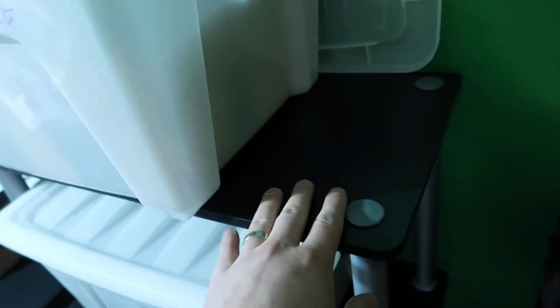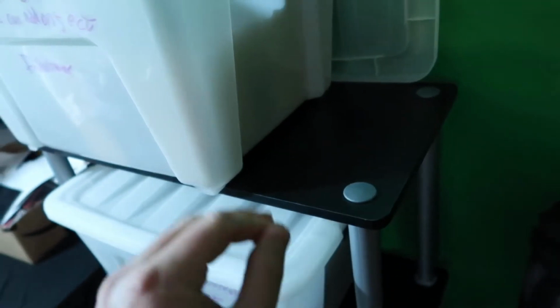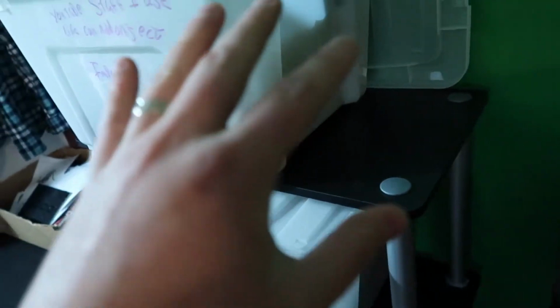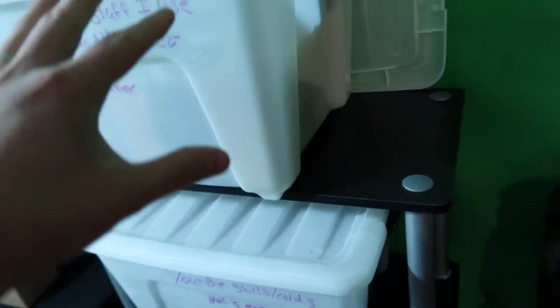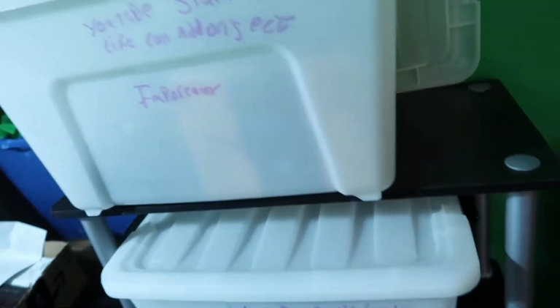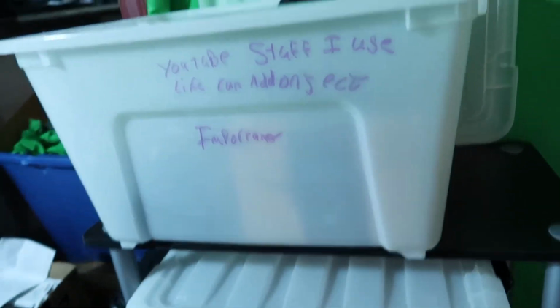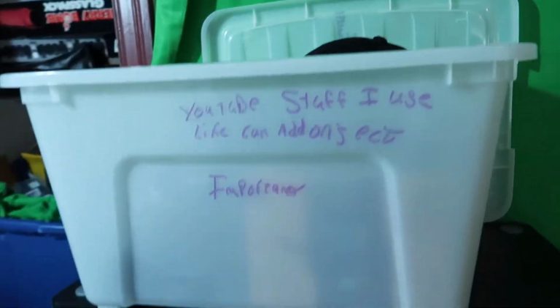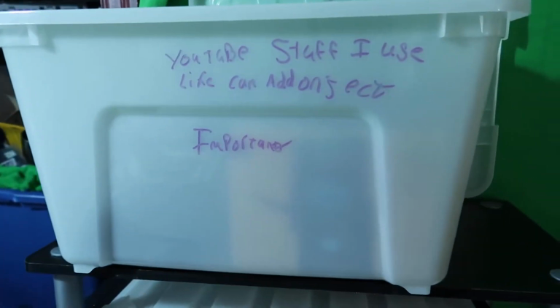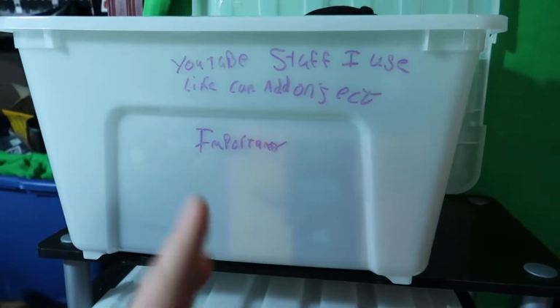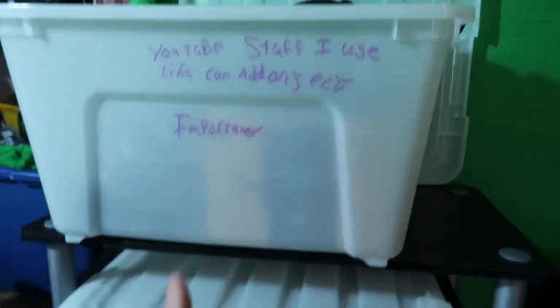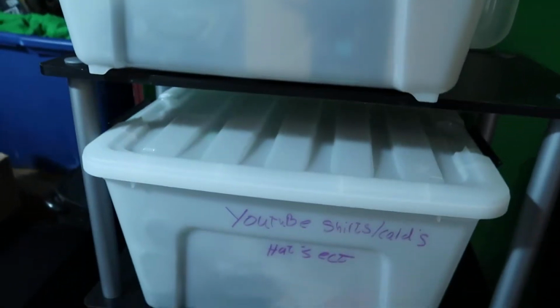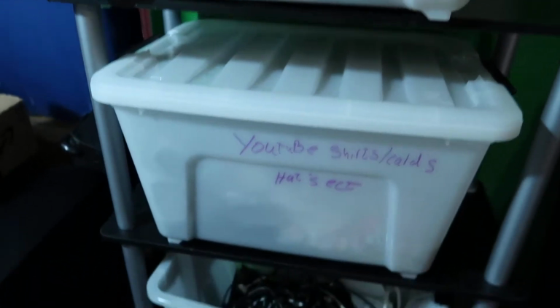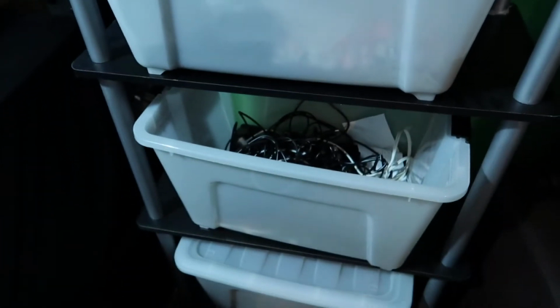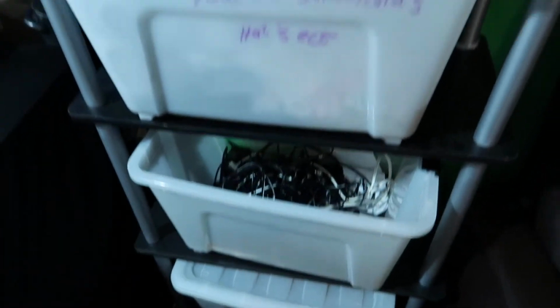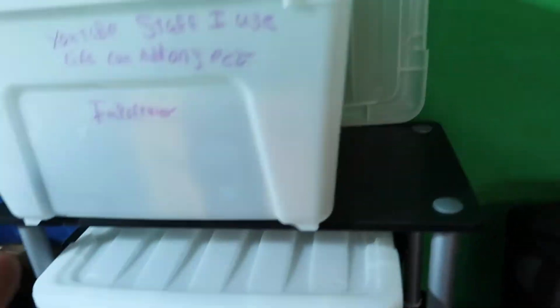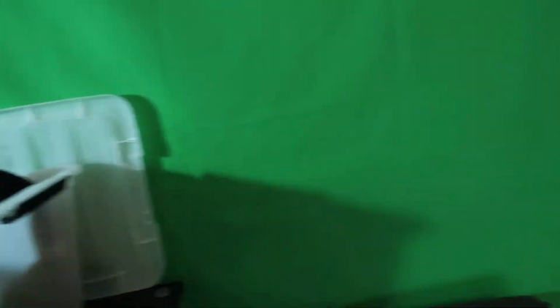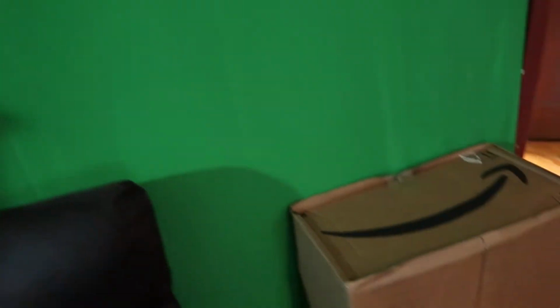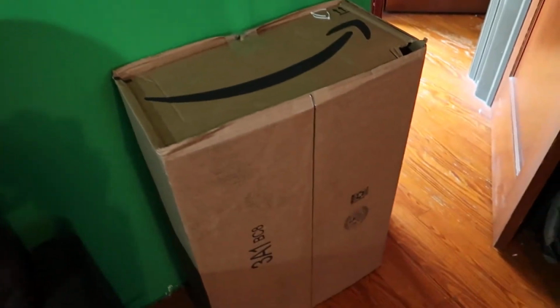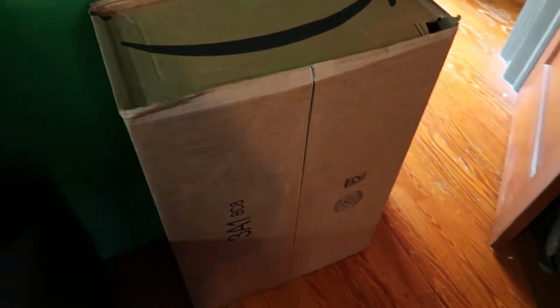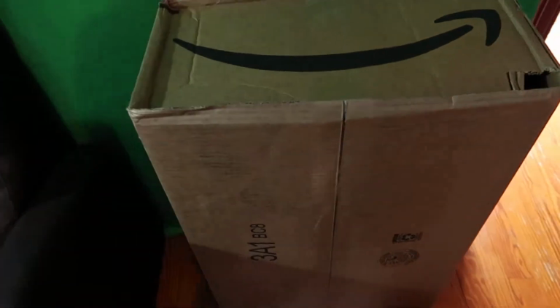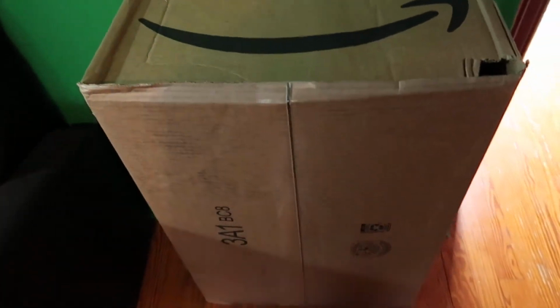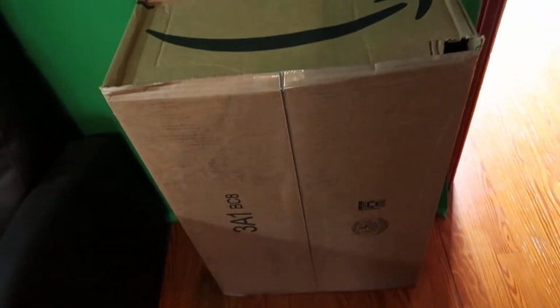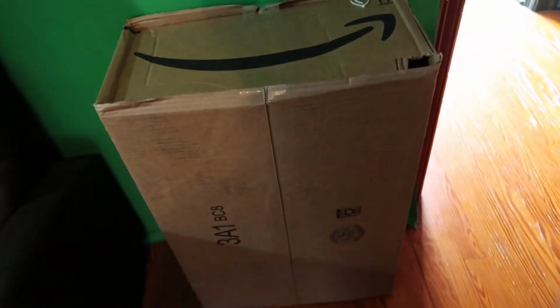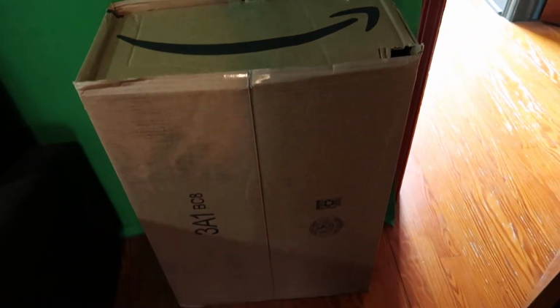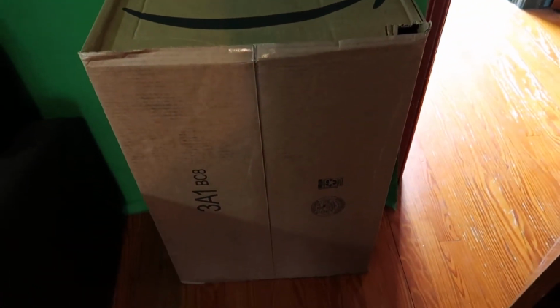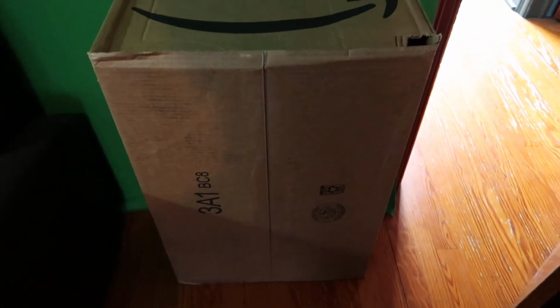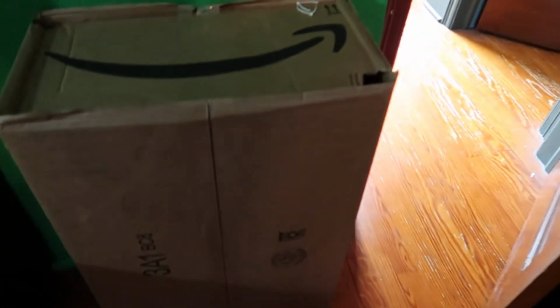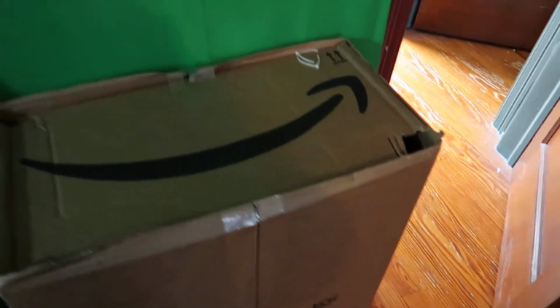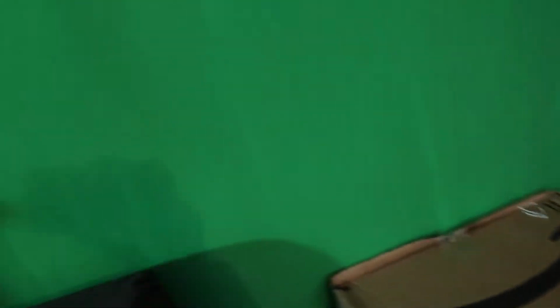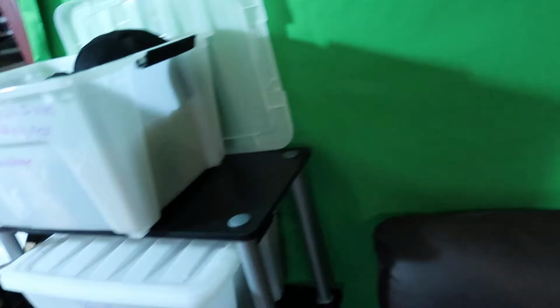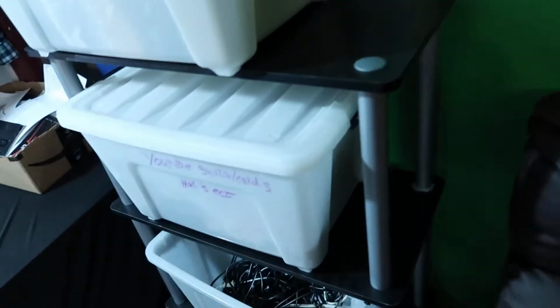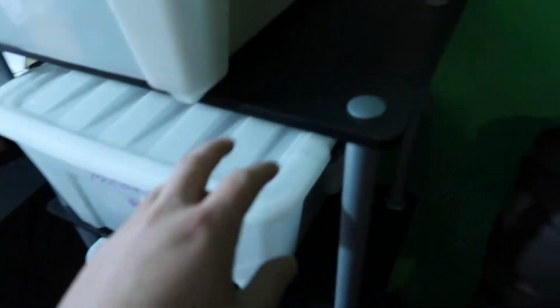You can fit bins of this size on each shelf, which is really nice. If you need anything for storing stuff — books, games, consoles, anything — these work great.